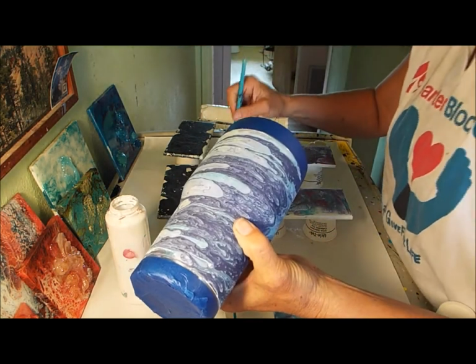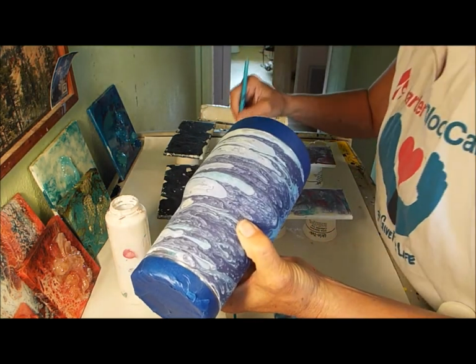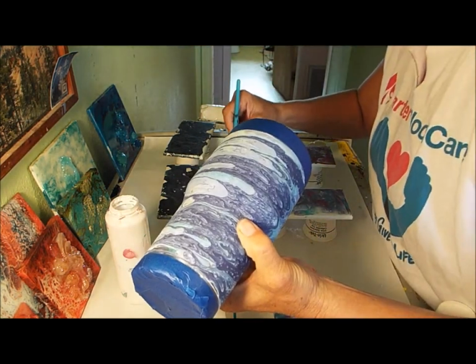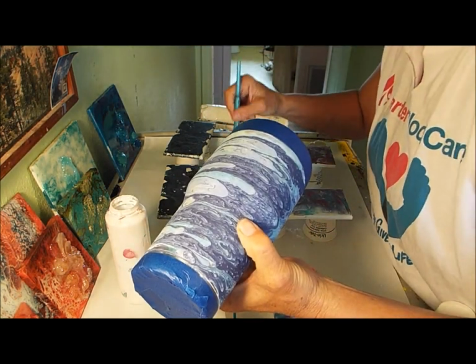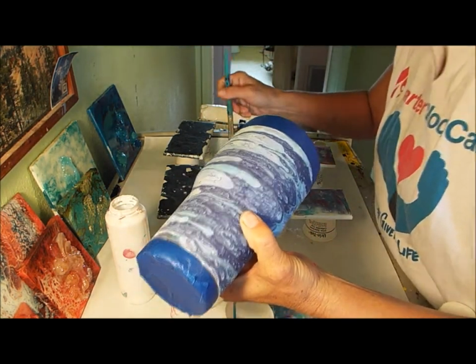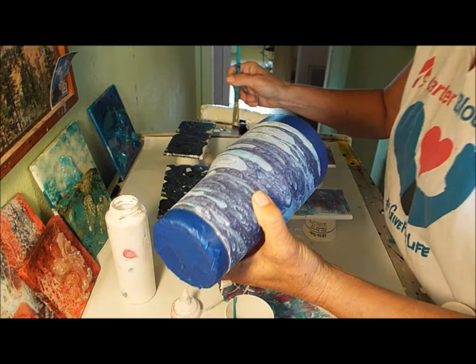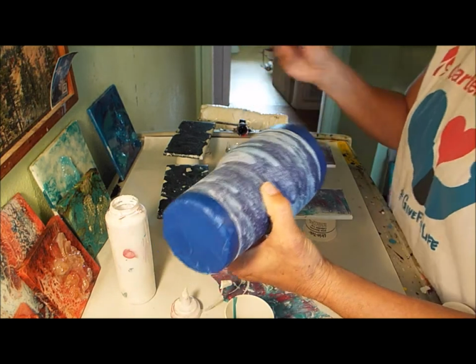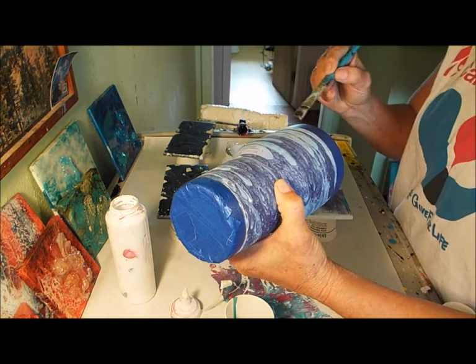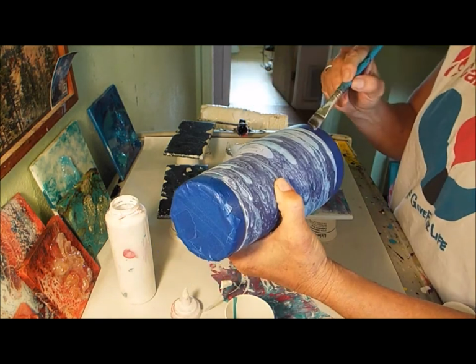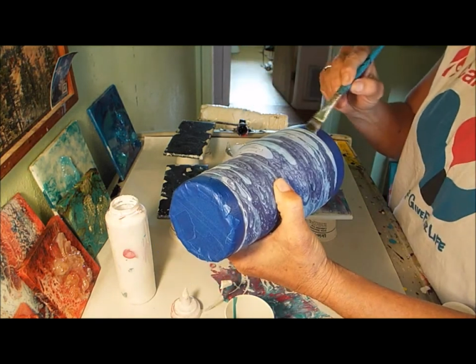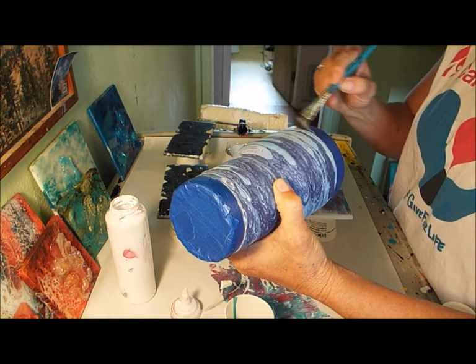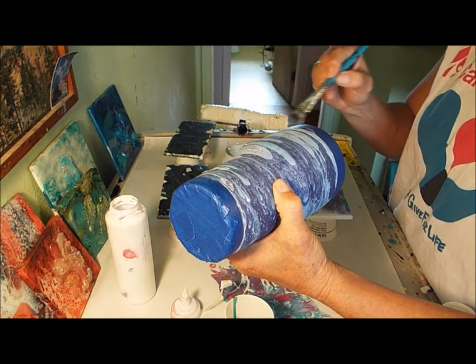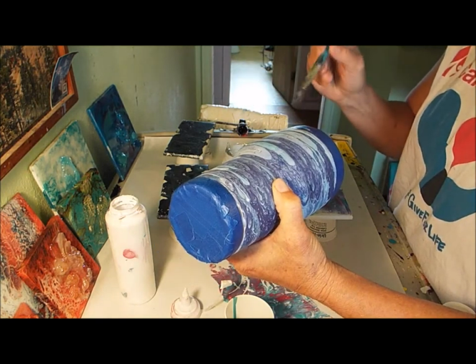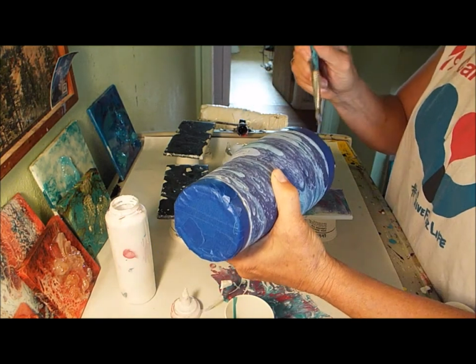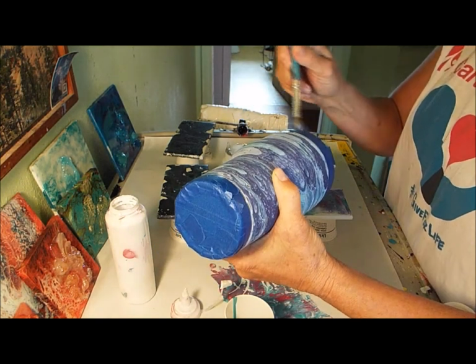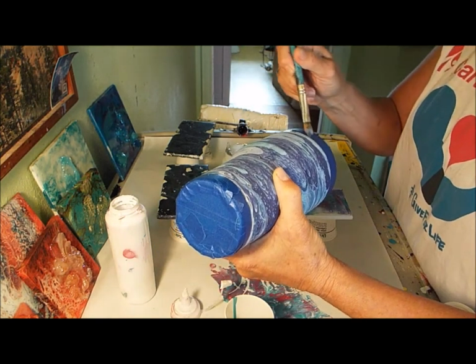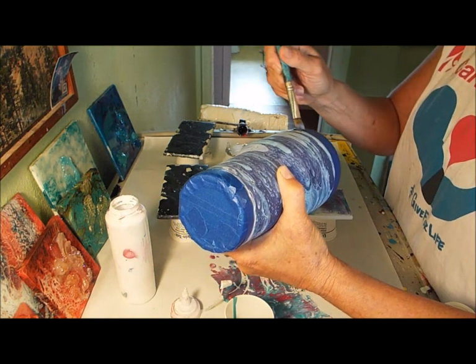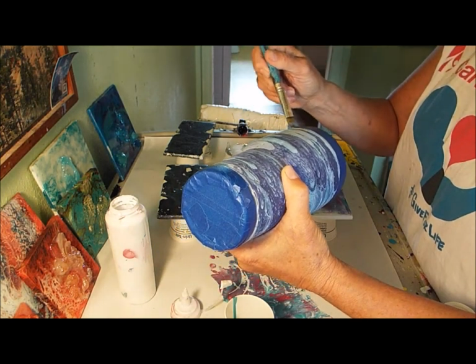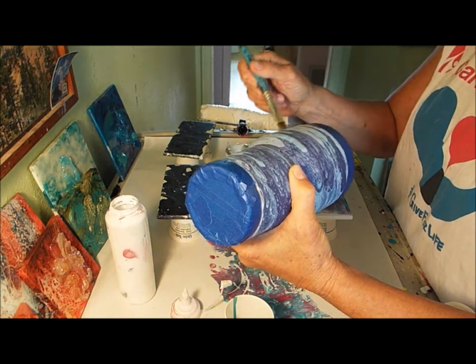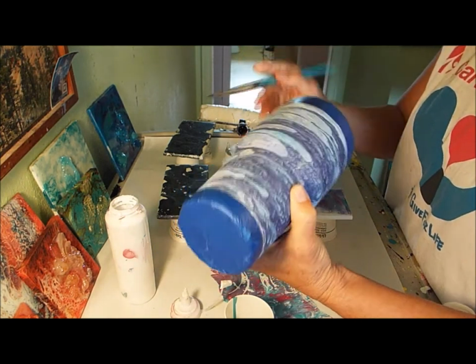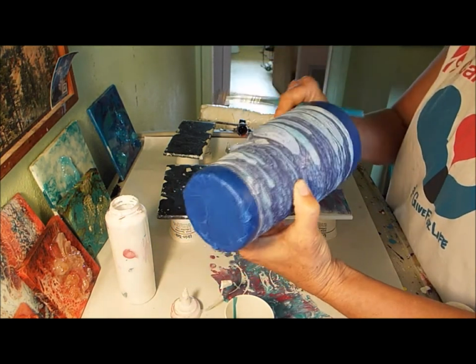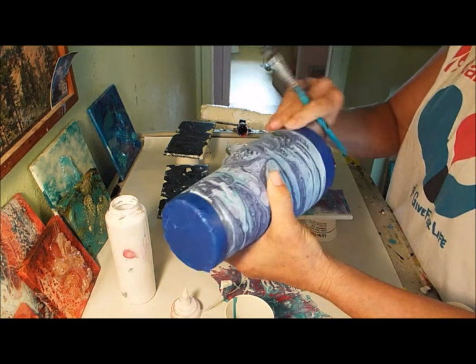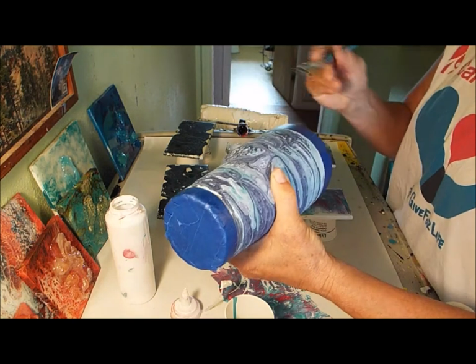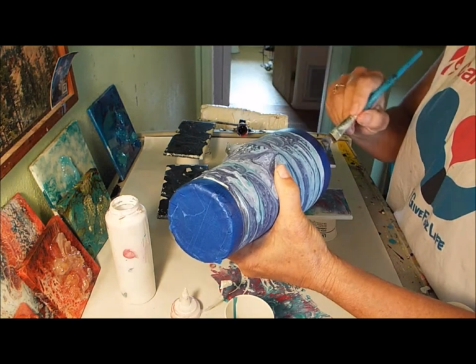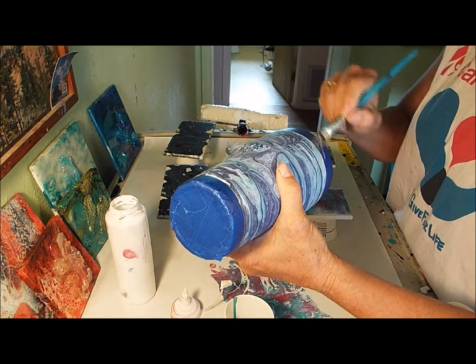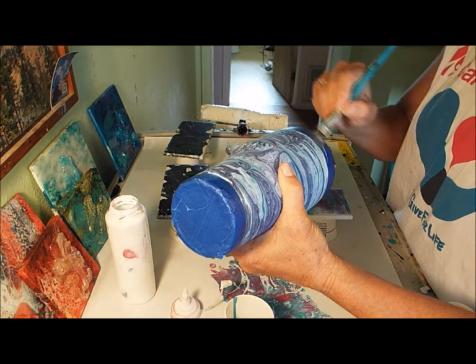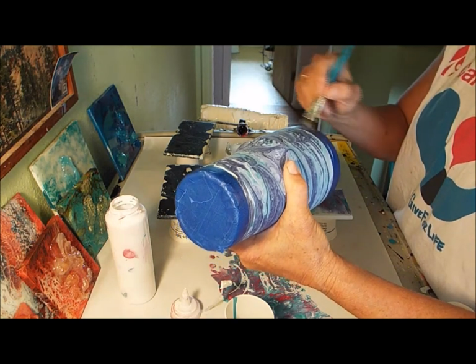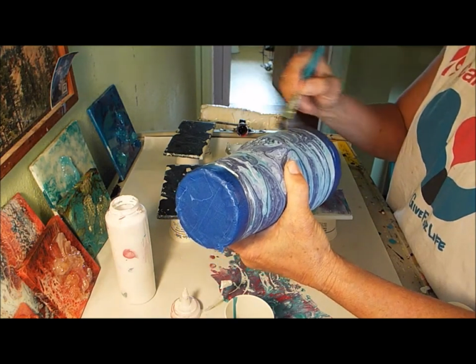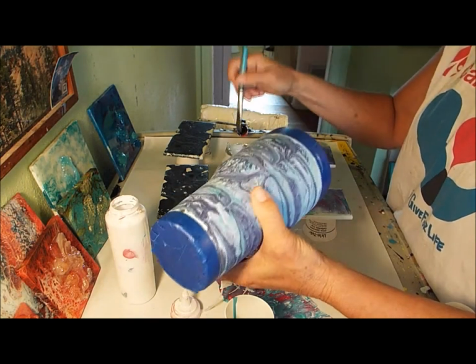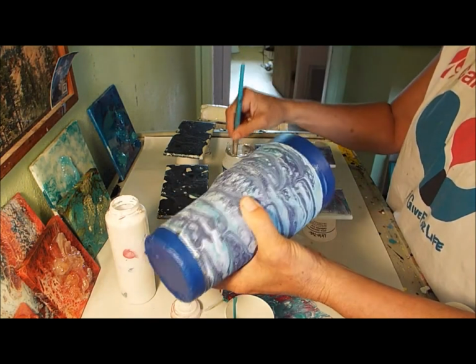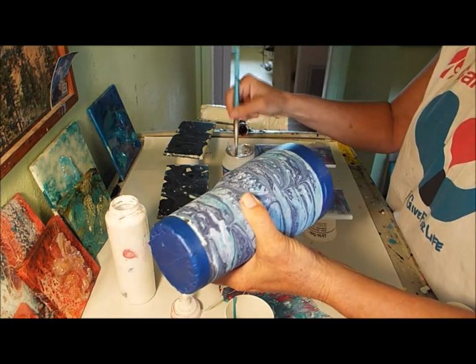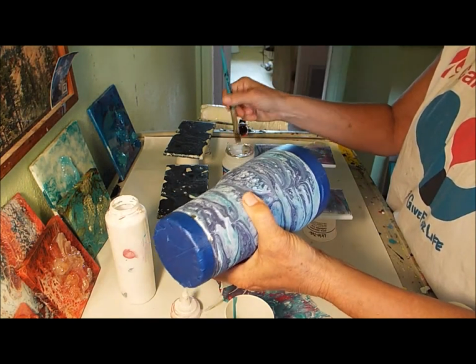I'm going to probably do some little embellished pieces to put on there, and we're going to make it a 3D kind of a deal — the whole cup itself.